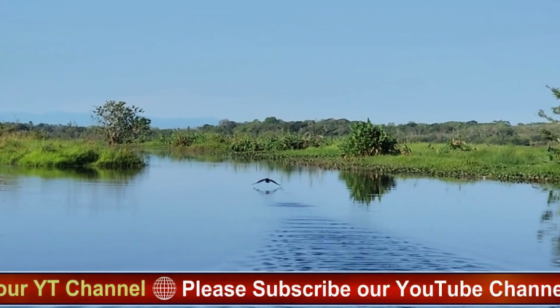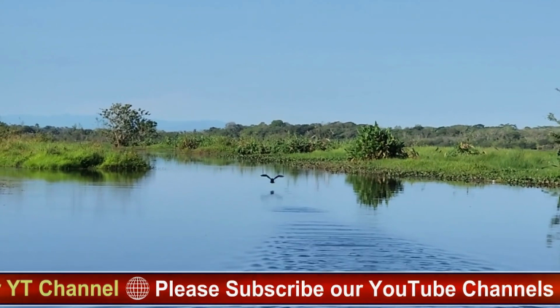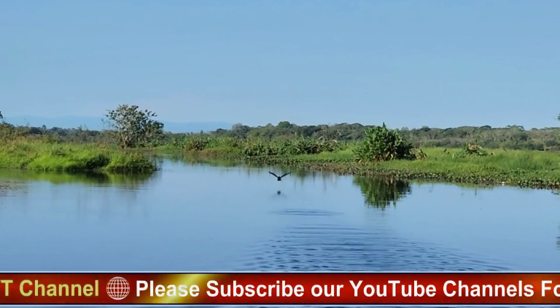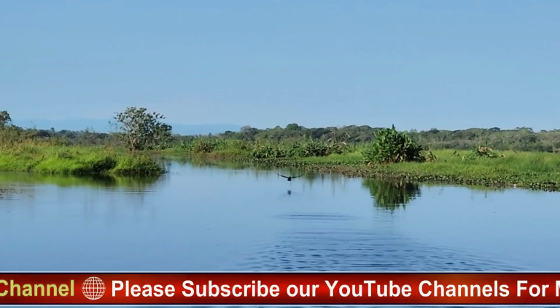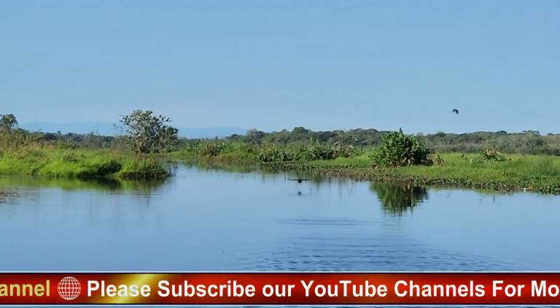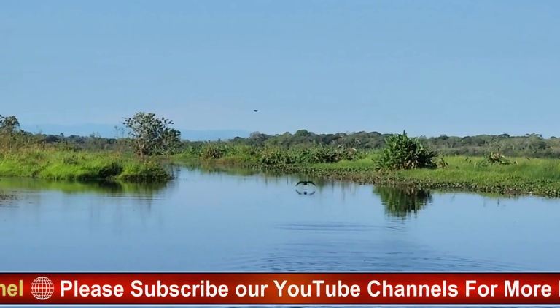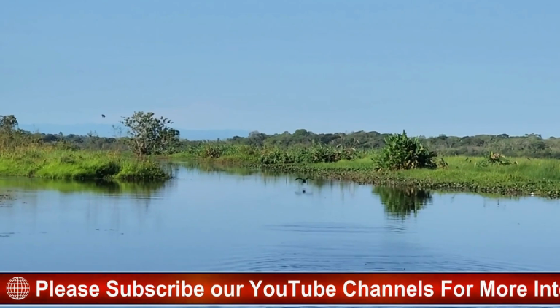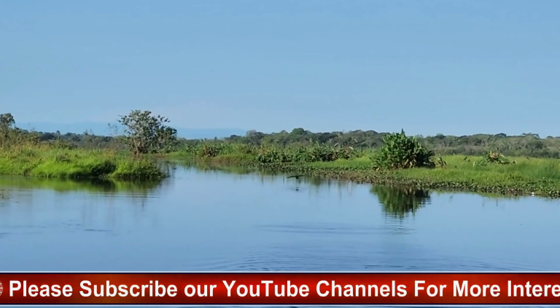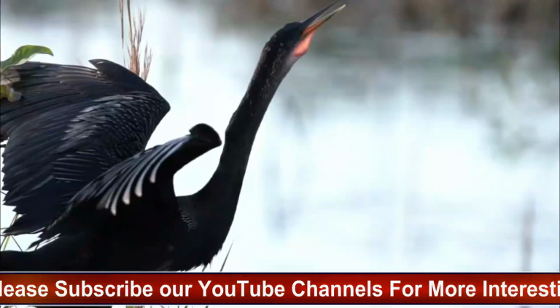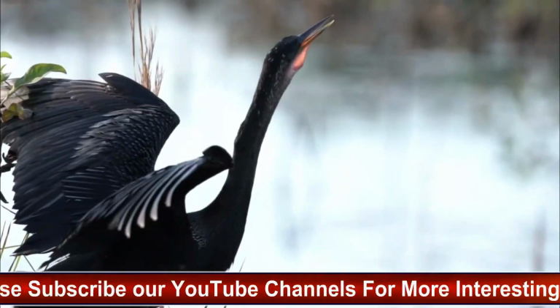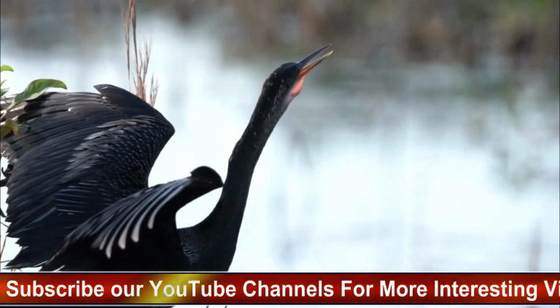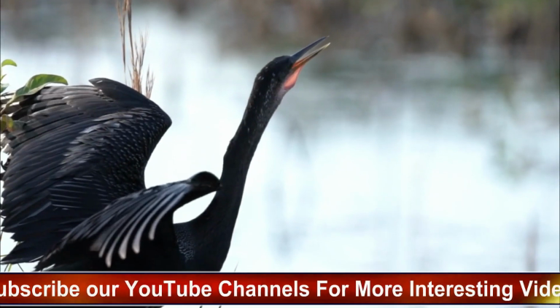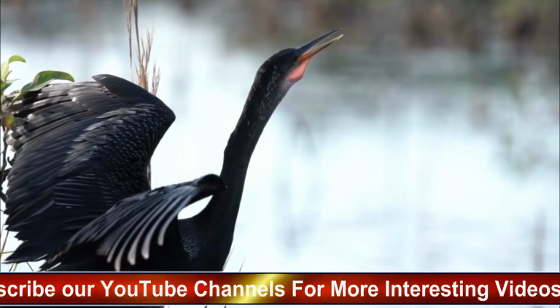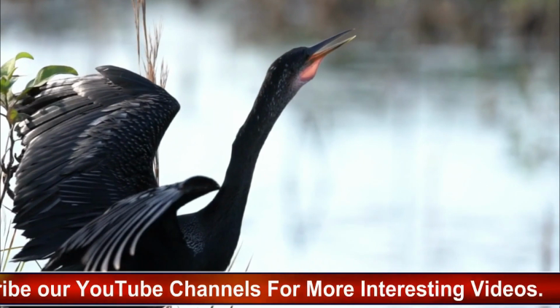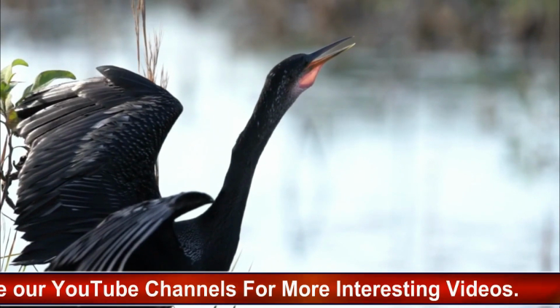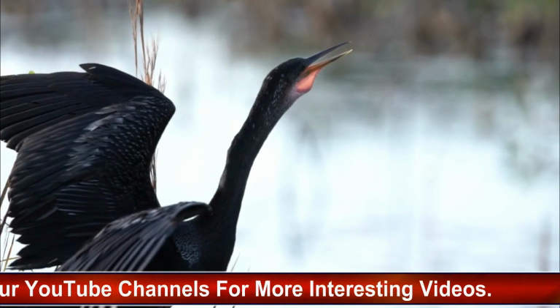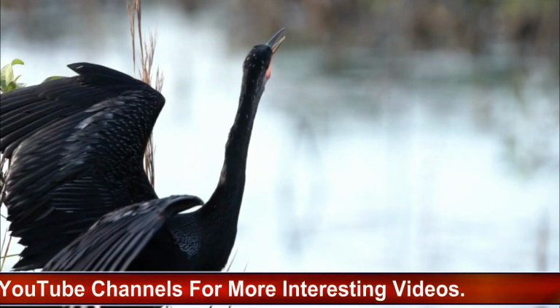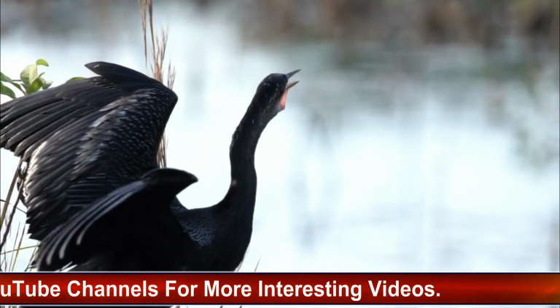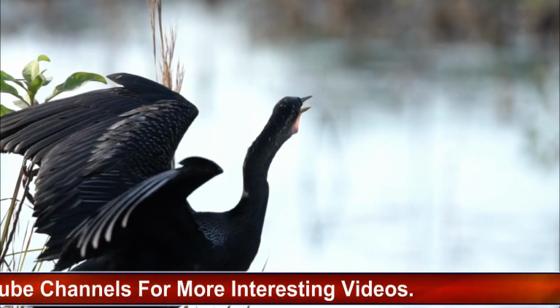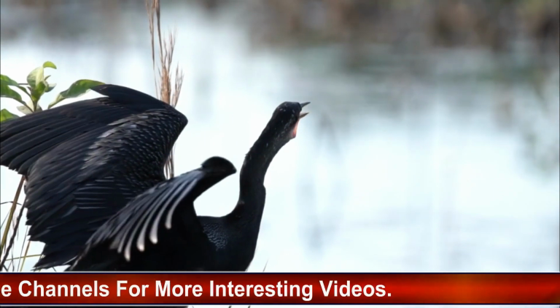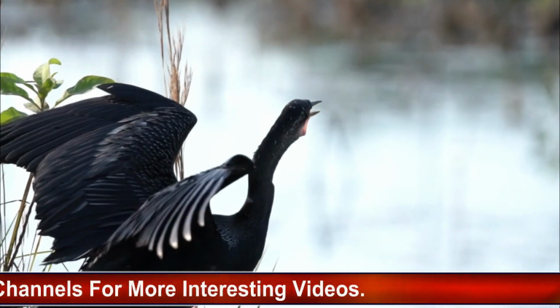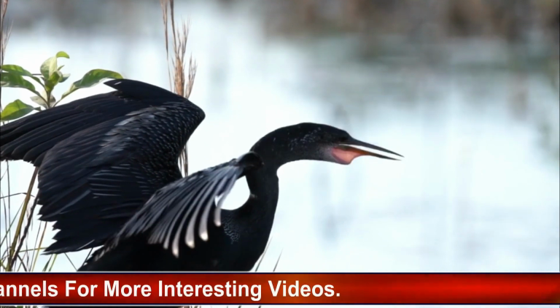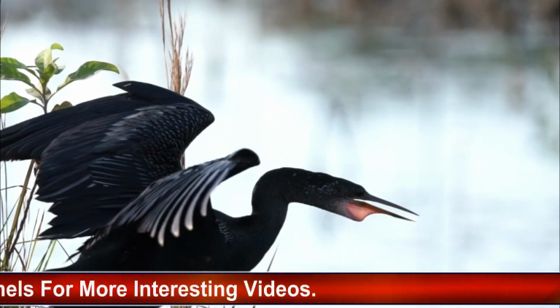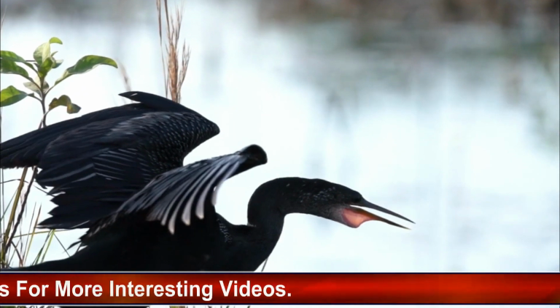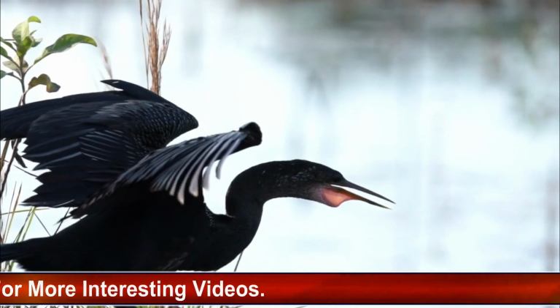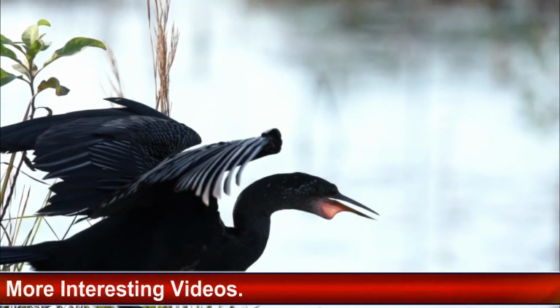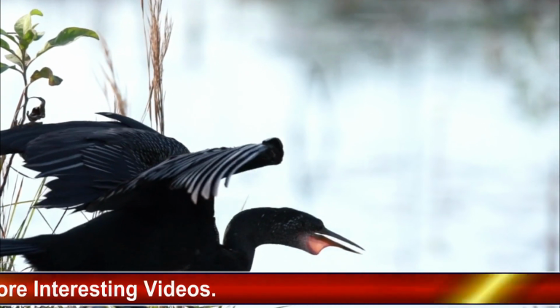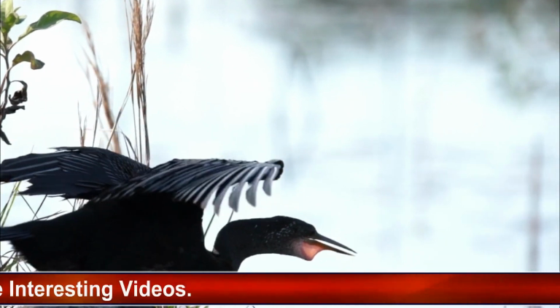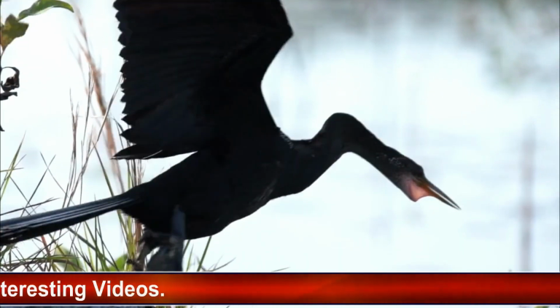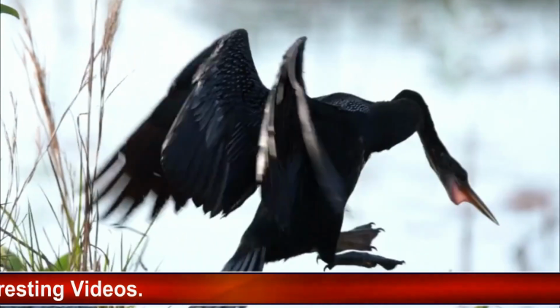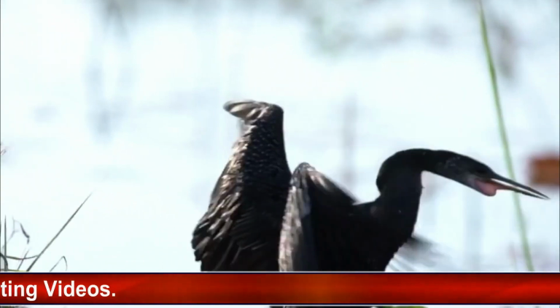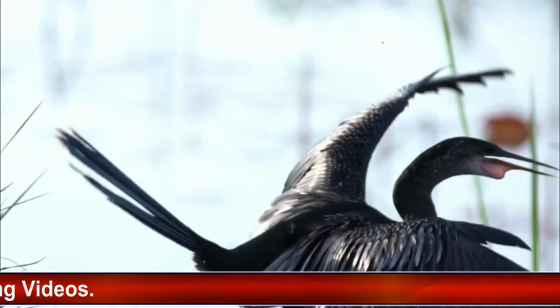Non-waterproof feathers: unlike most water birds, the Anhinga's feathers lack the natural oils that provide waterproofing. This unique trait allows the bird to dive and swim underwater more effectively by reducing buoyancy.